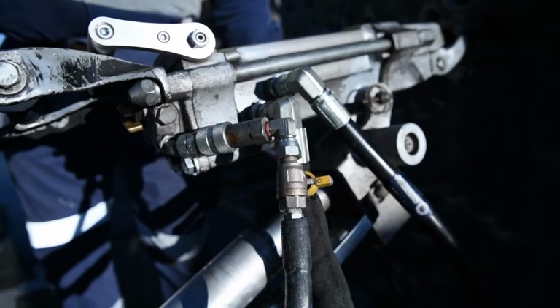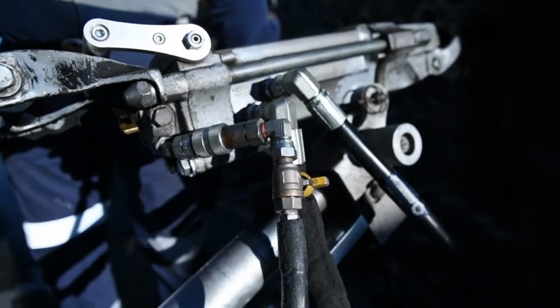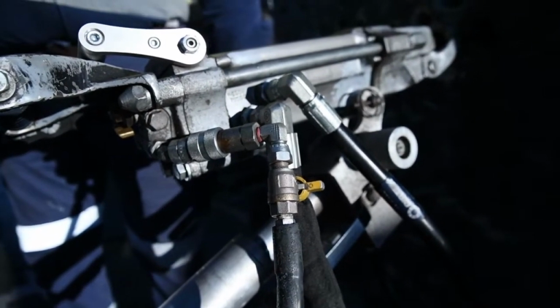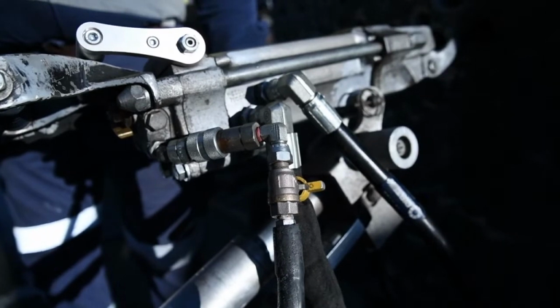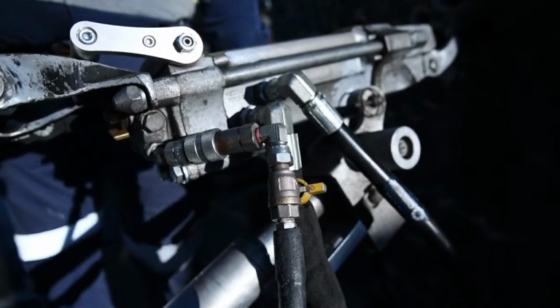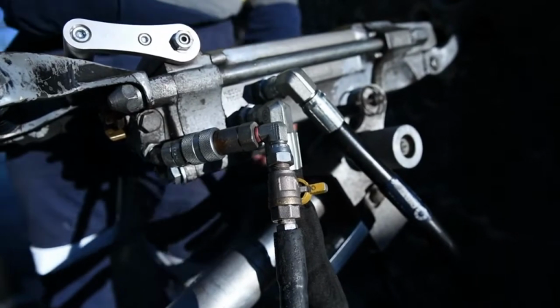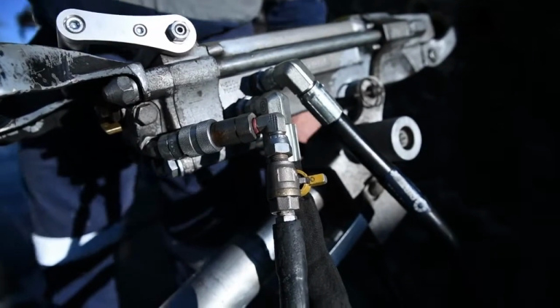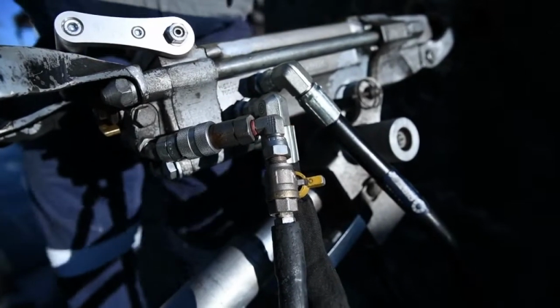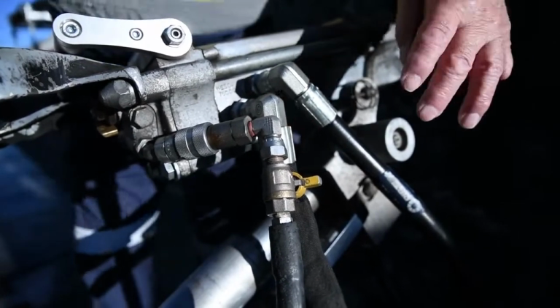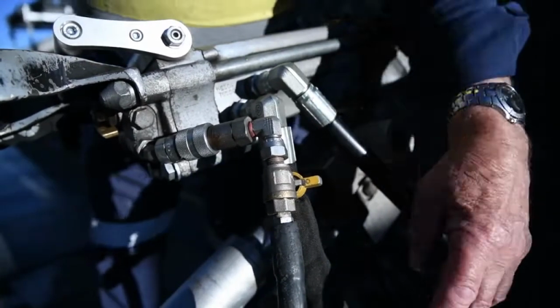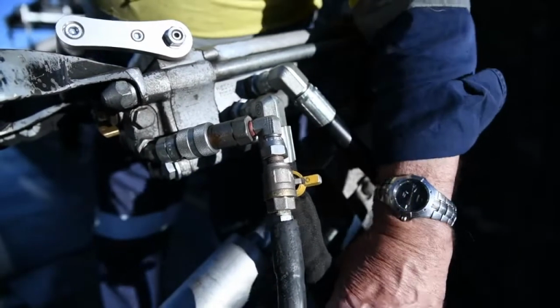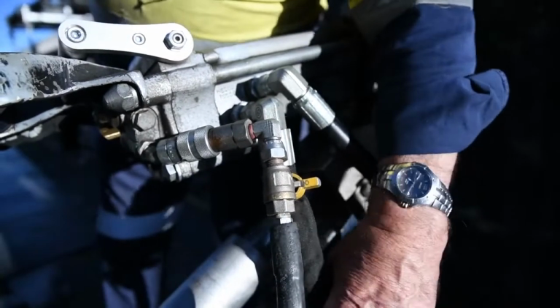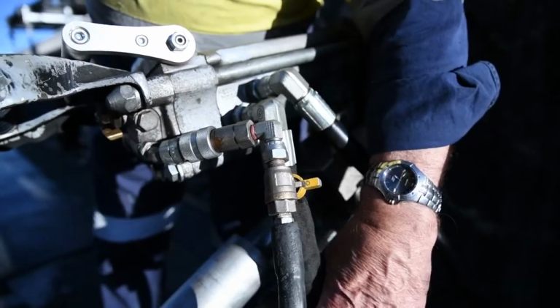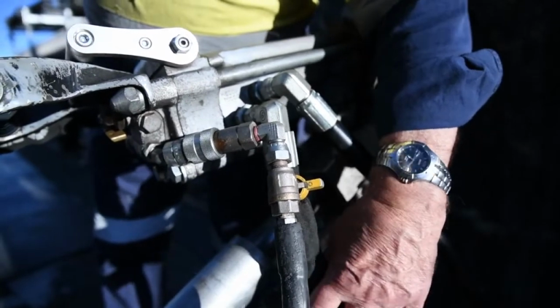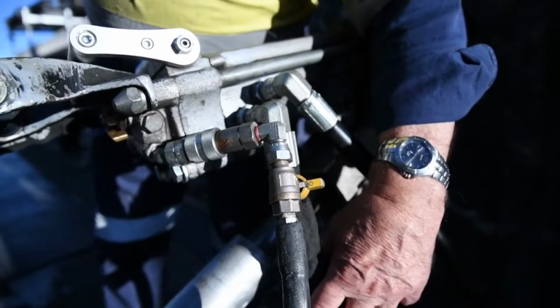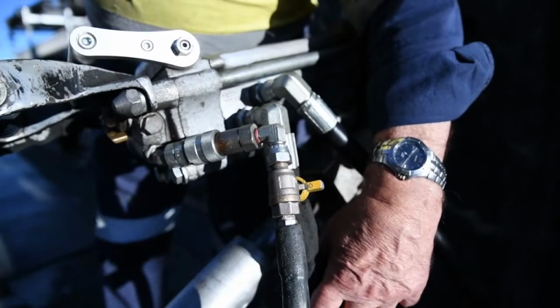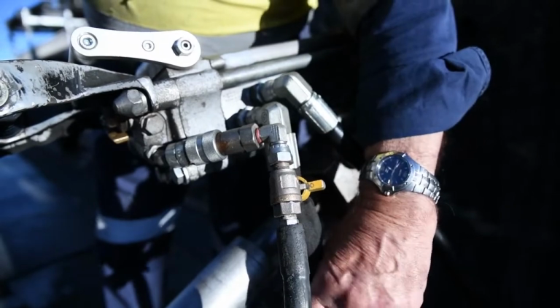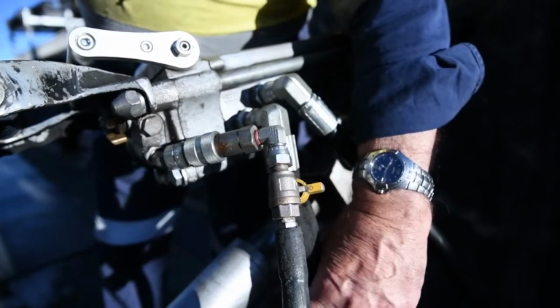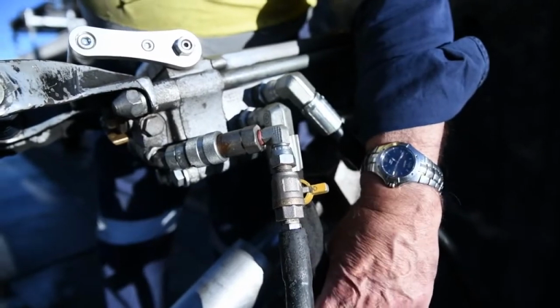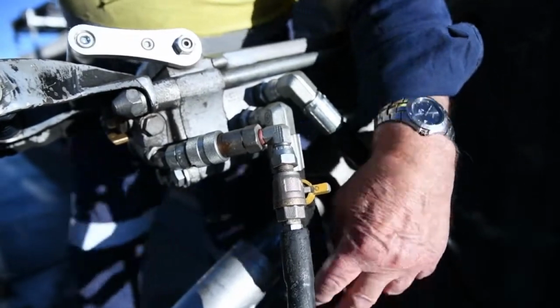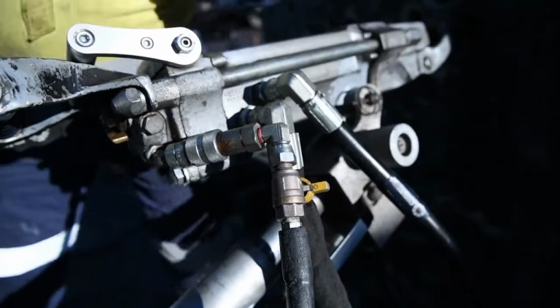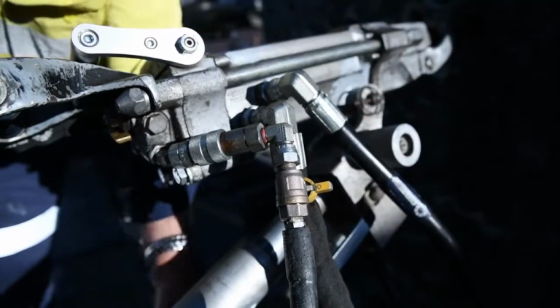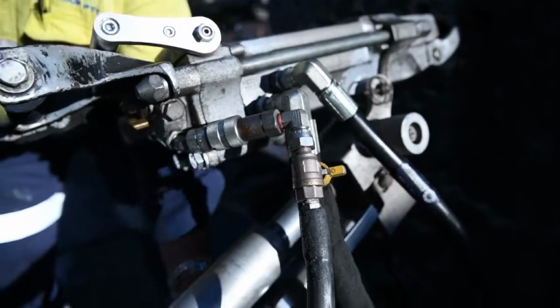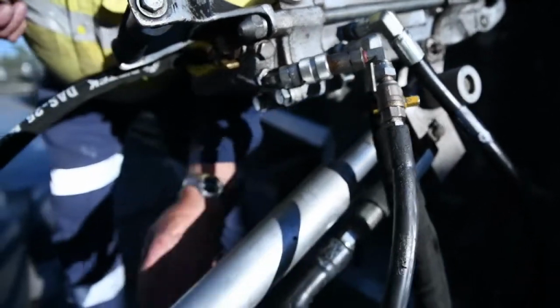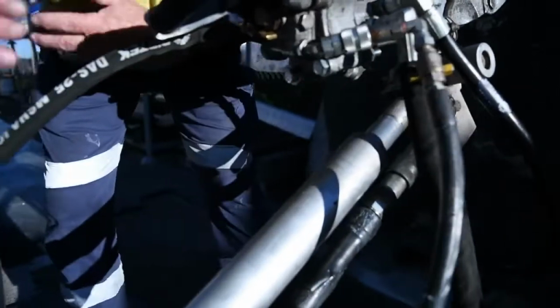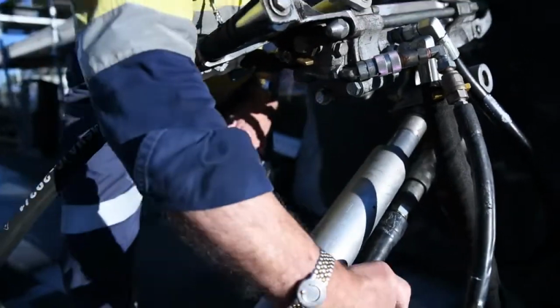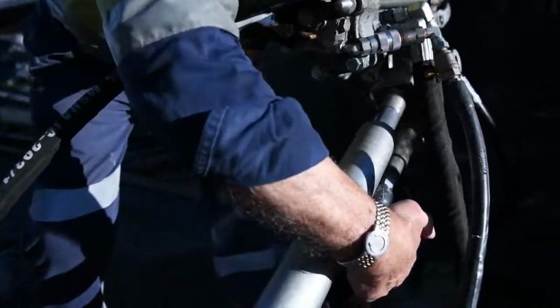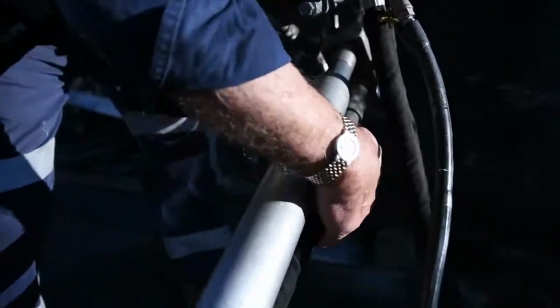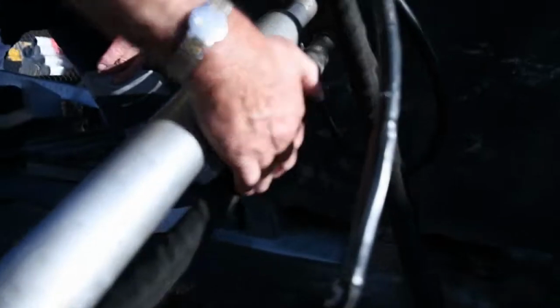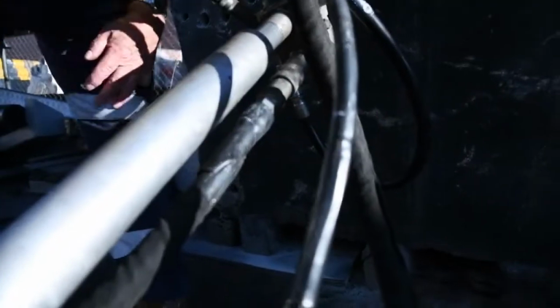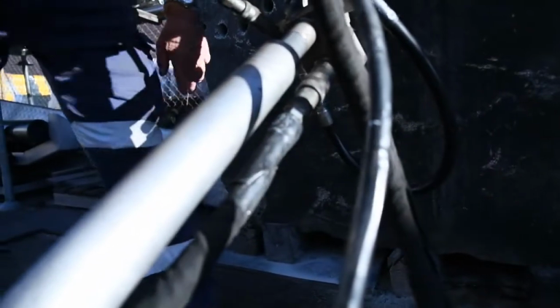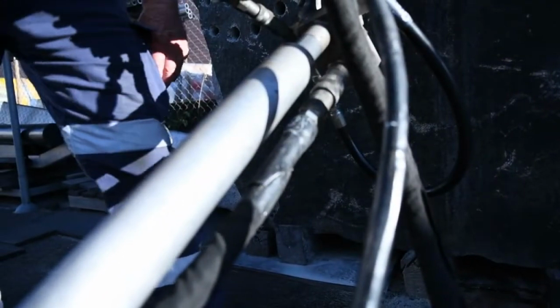Now if we run the power pack — sorry, just say that again. The return — yes, this one here is the return to the tank from the drill. And we've got another return underneath here, which is just from the leg.